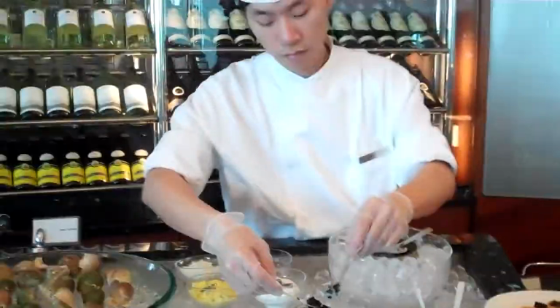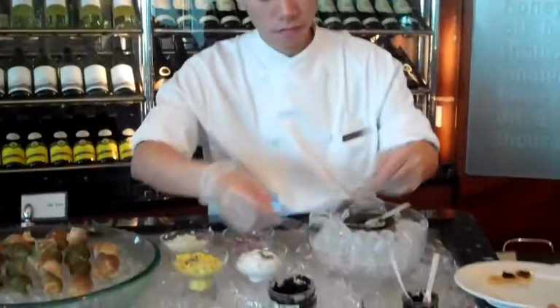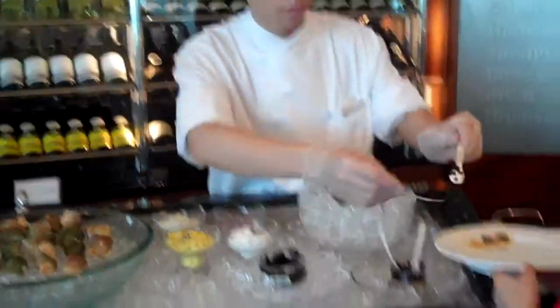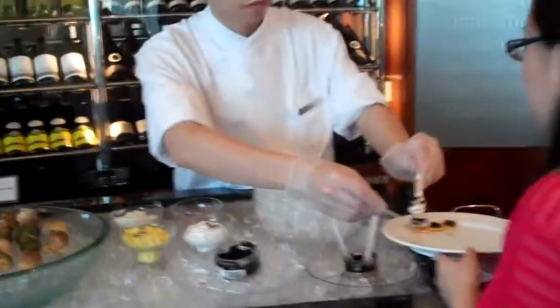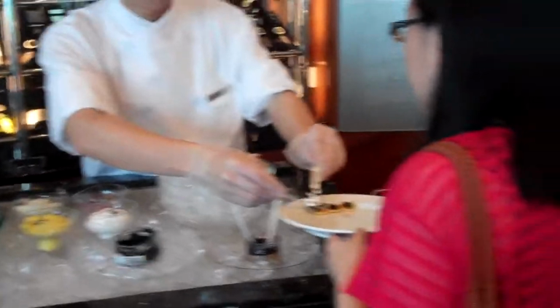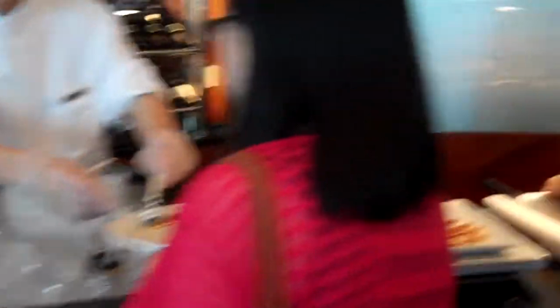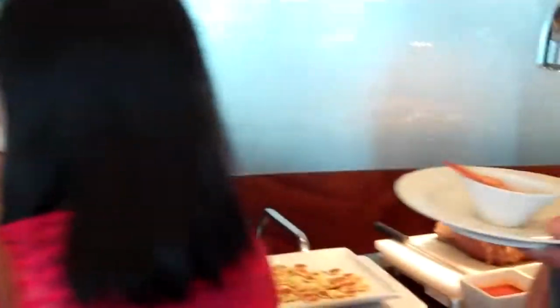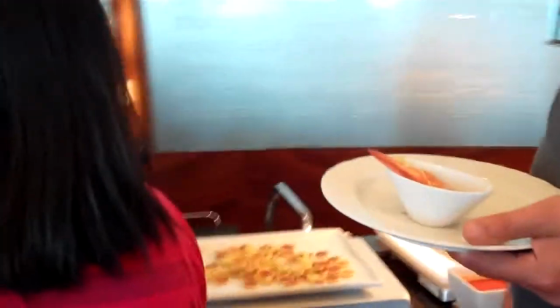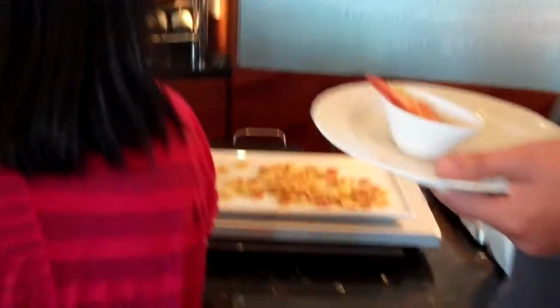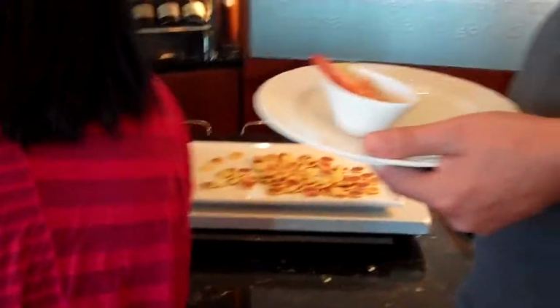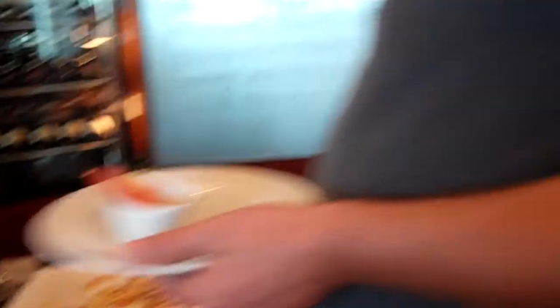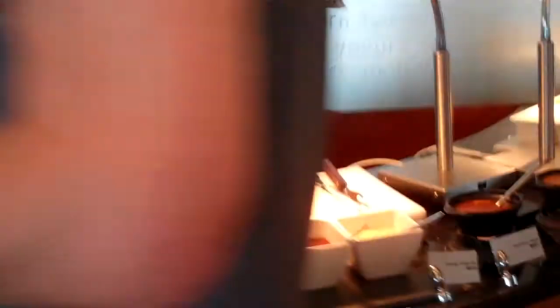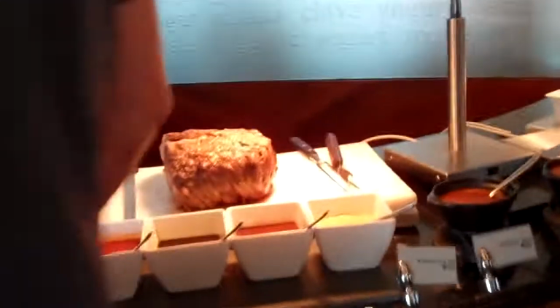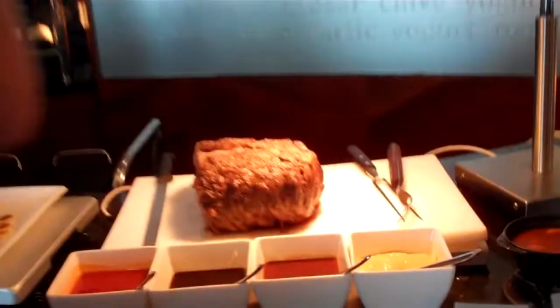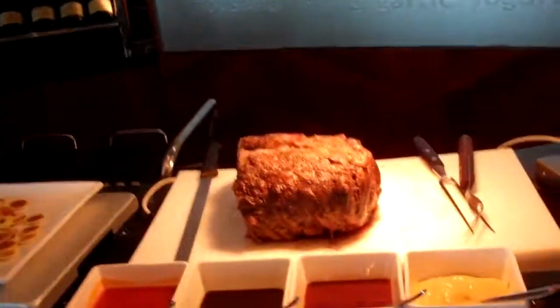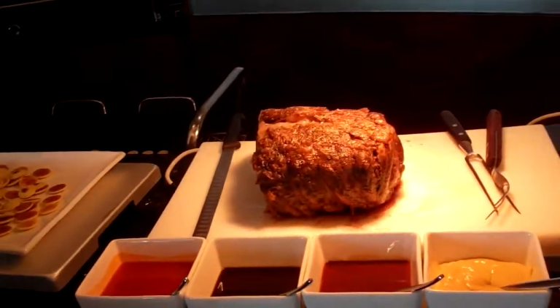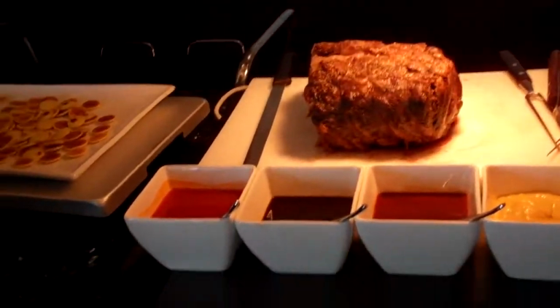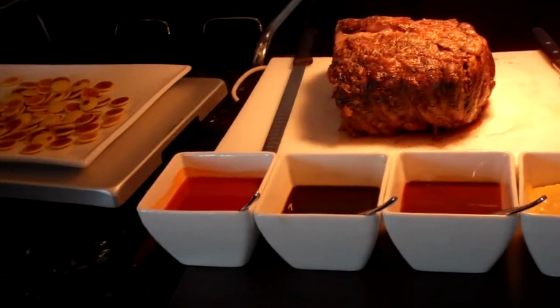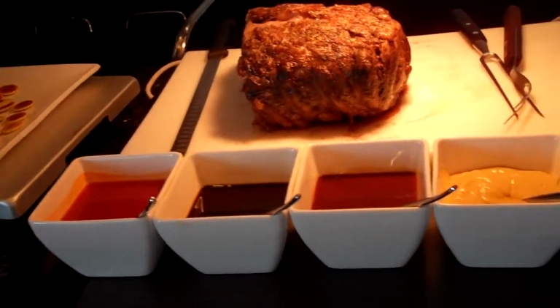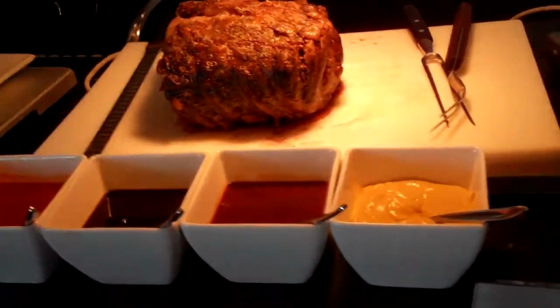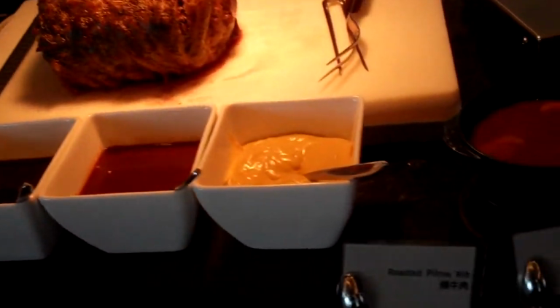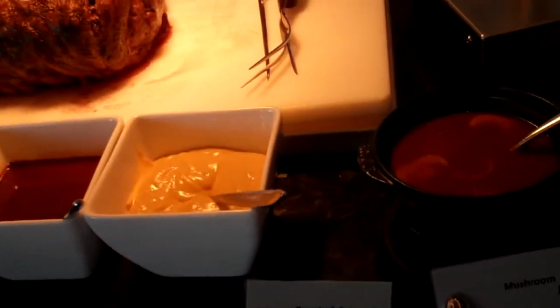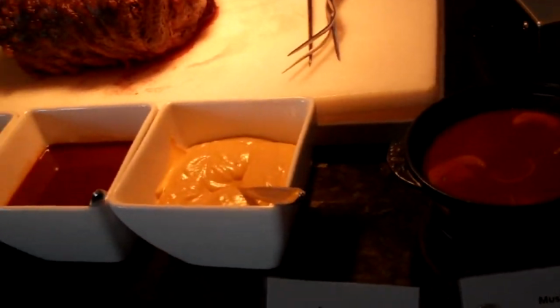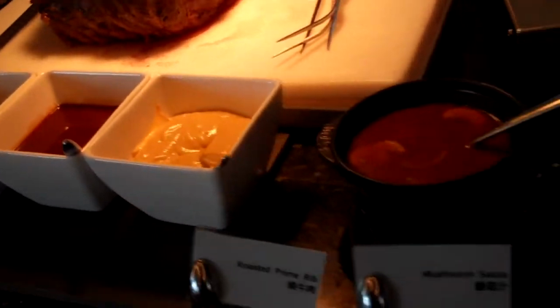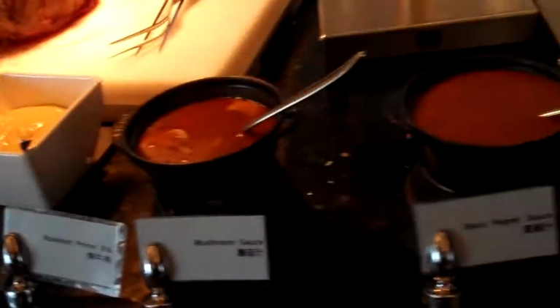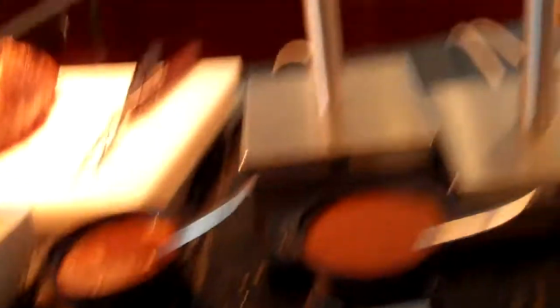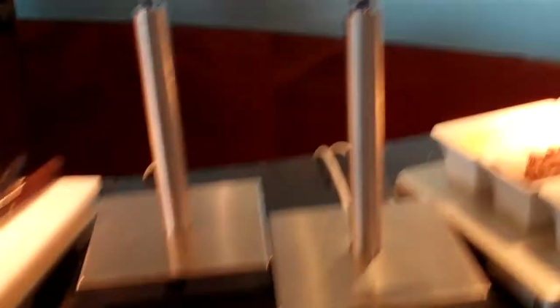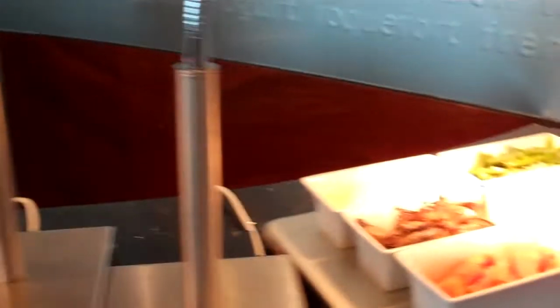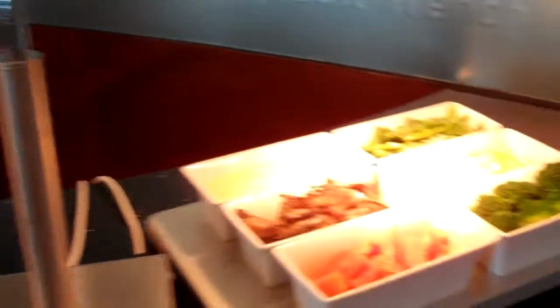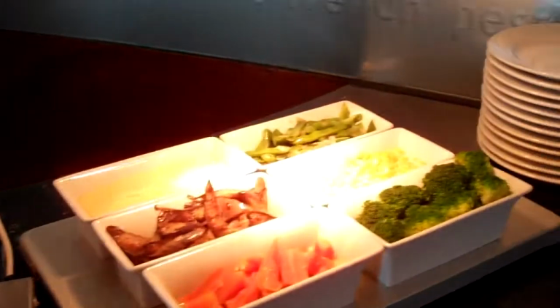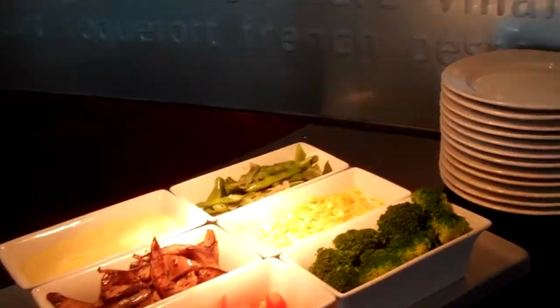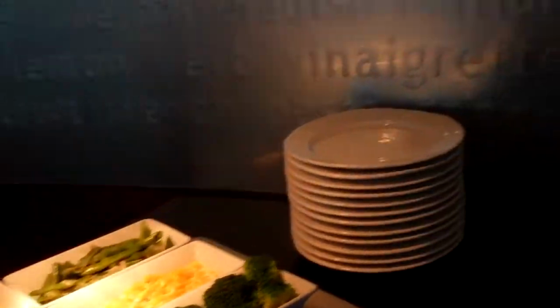They also have caviar — this is their caviar station on the little crackers. And then they have the carving station with all the sauces and sides you can ask for.